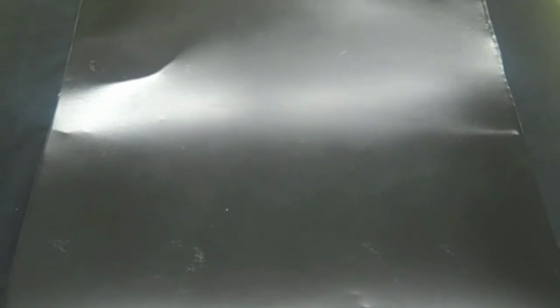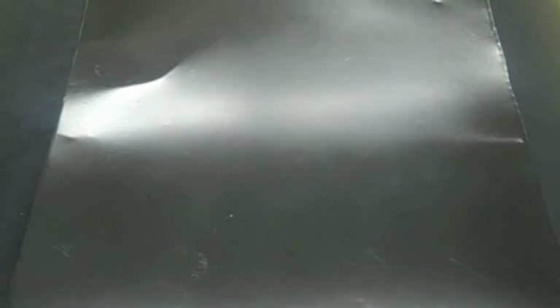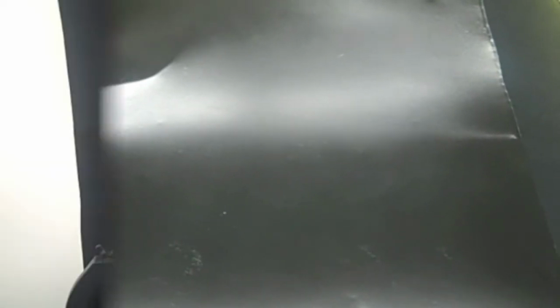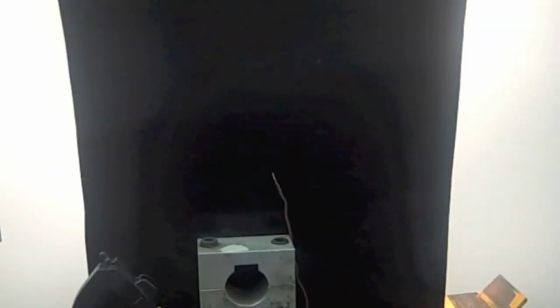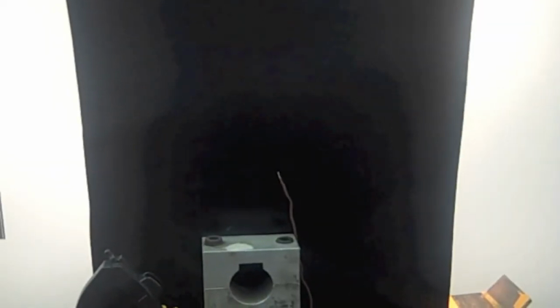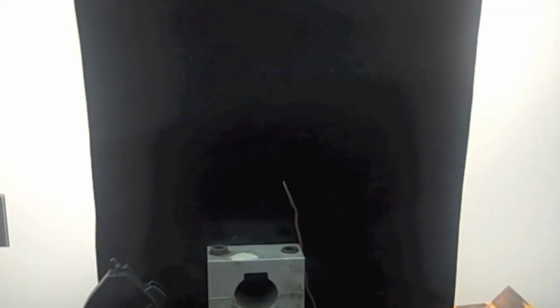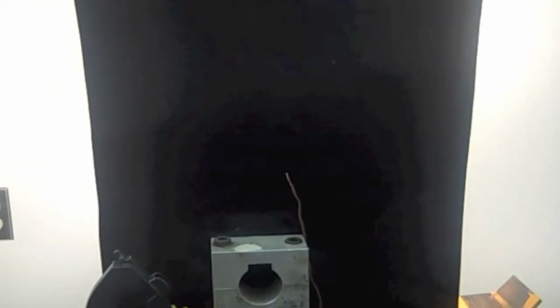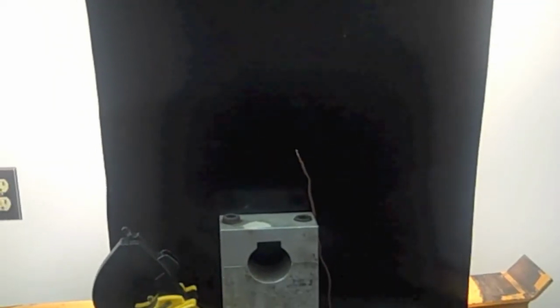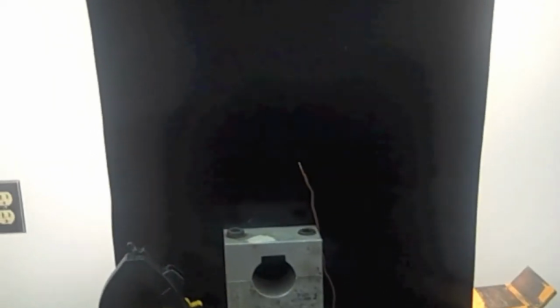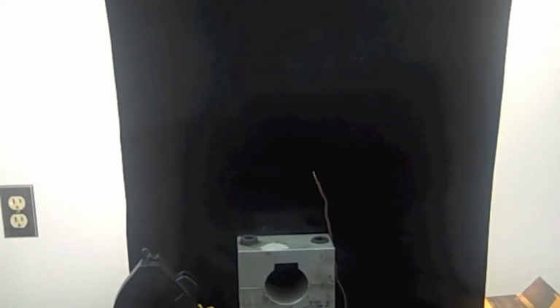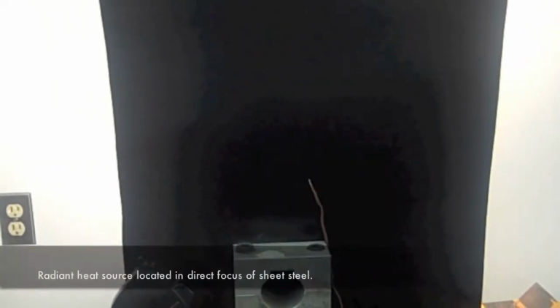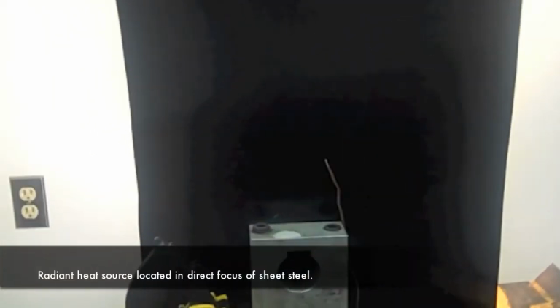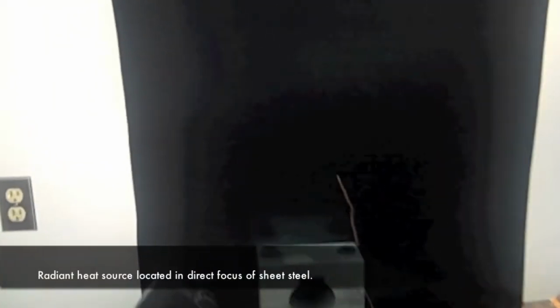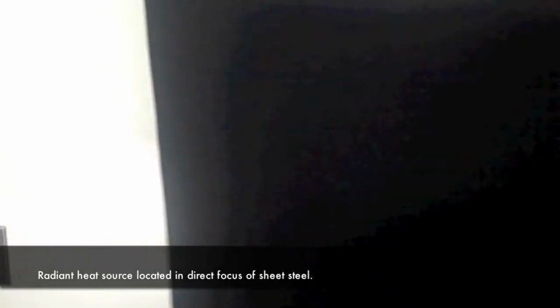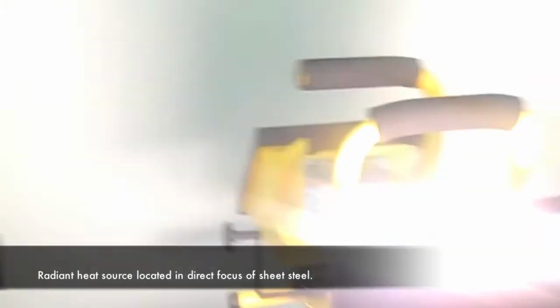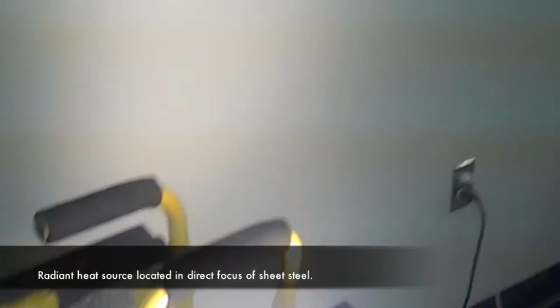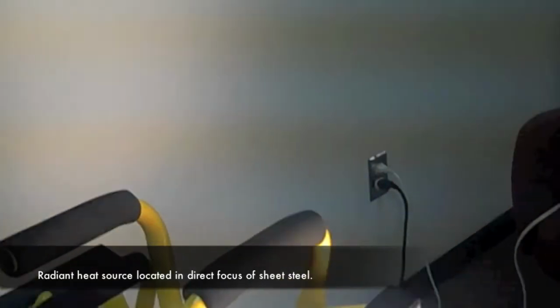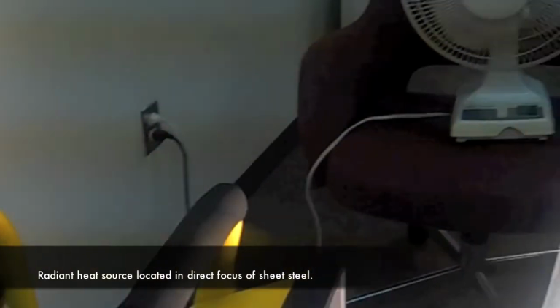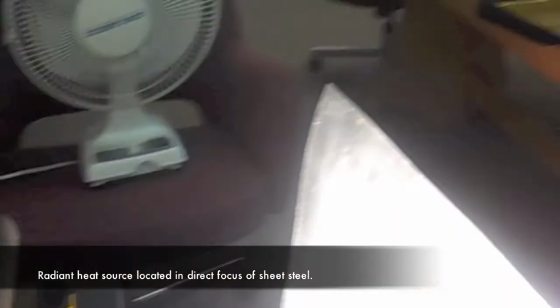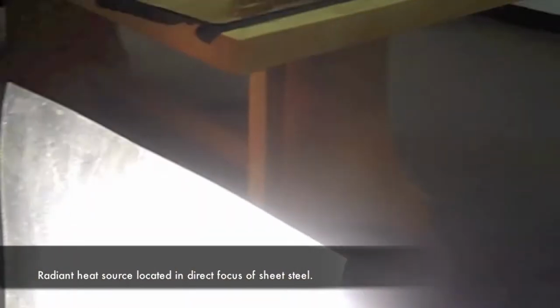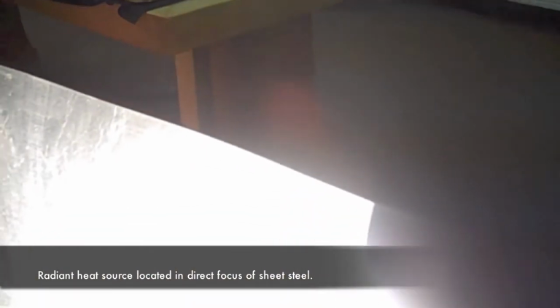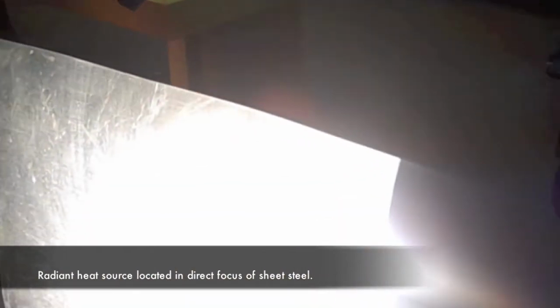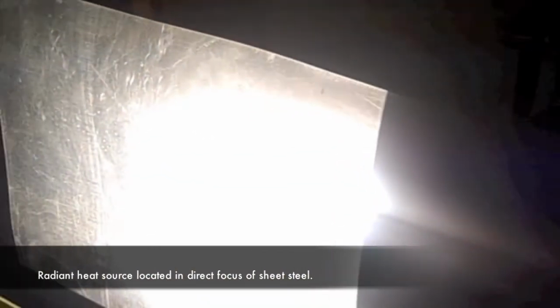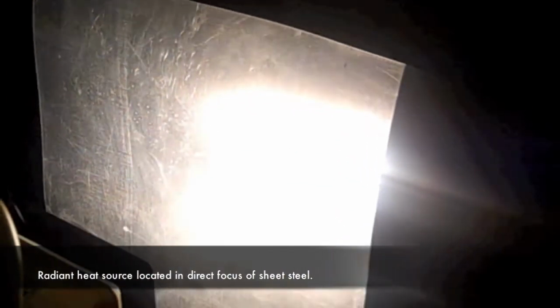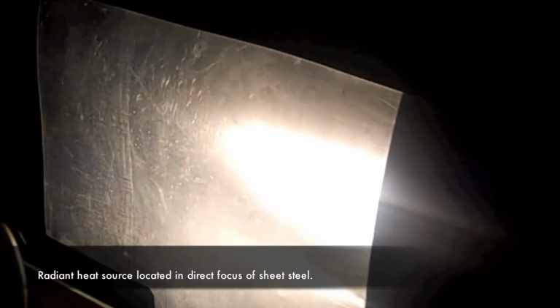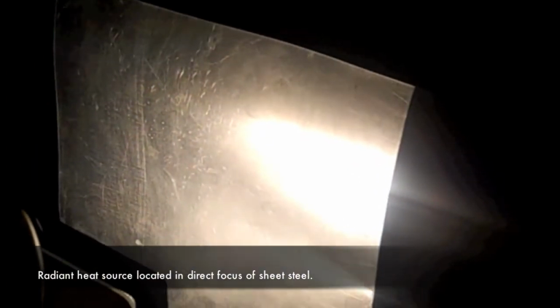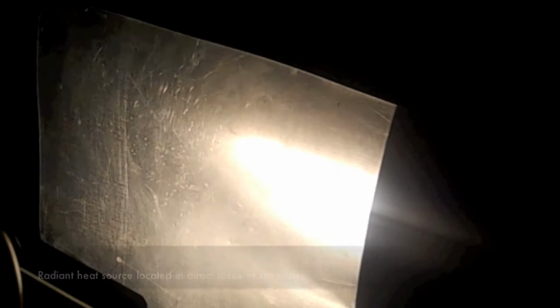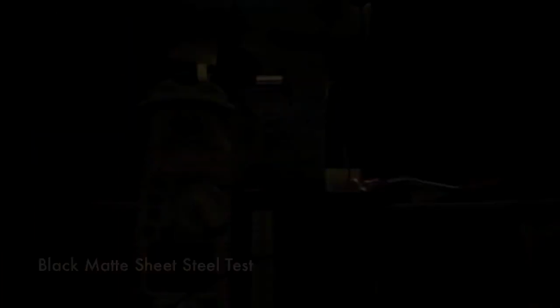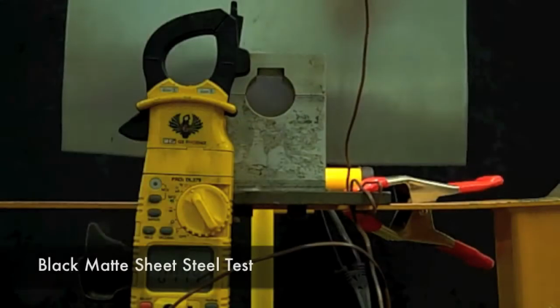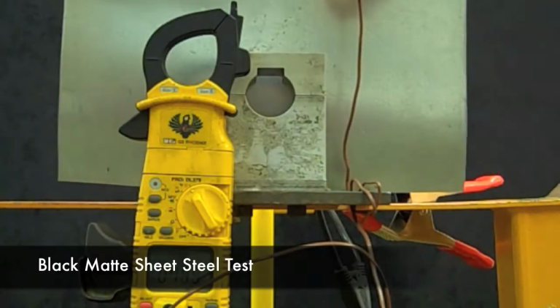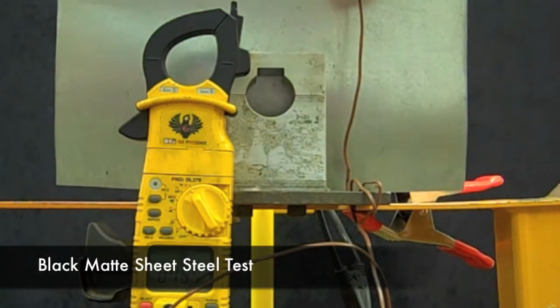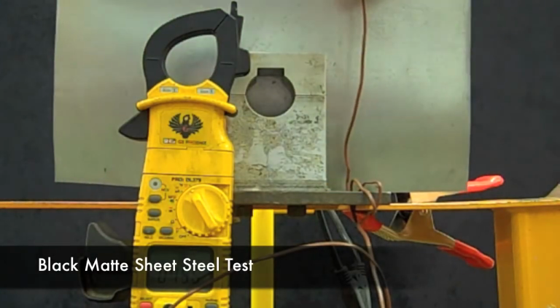Please note that the temperature probe is located in the same position in both trials, and that the radiant heat source, the halogen light, is in direct focus of the sheet steel. So let's take a look.